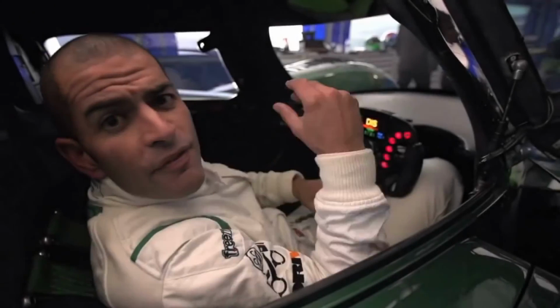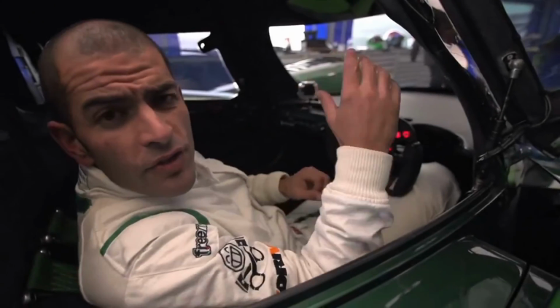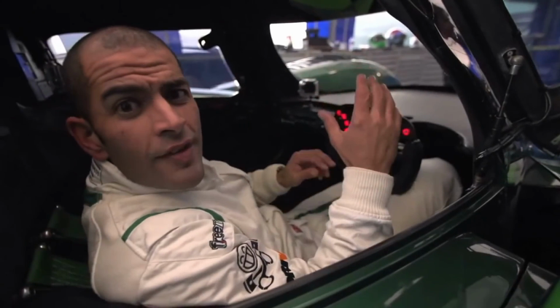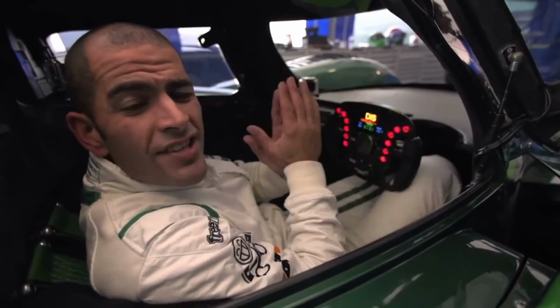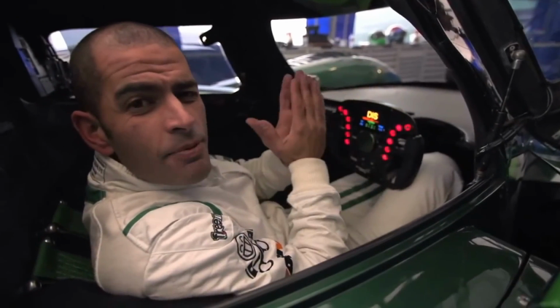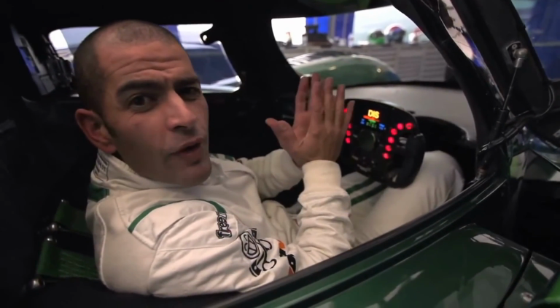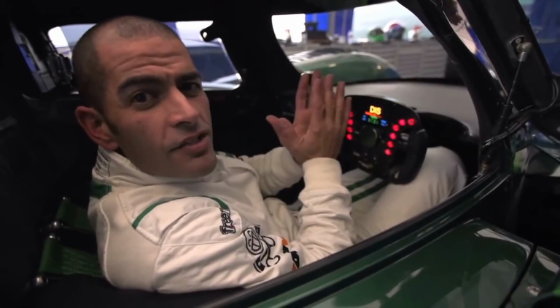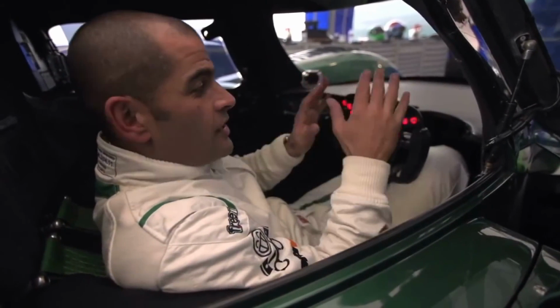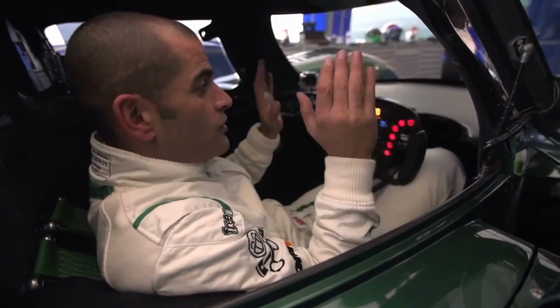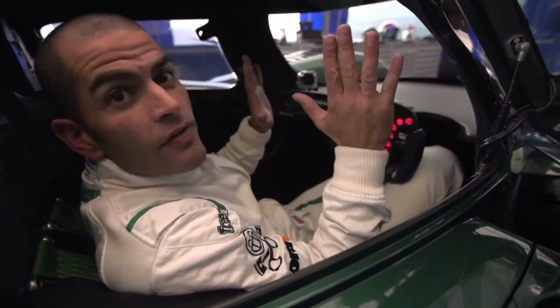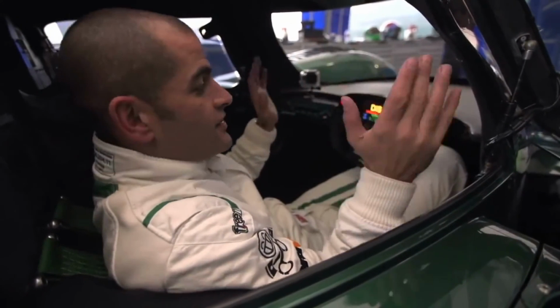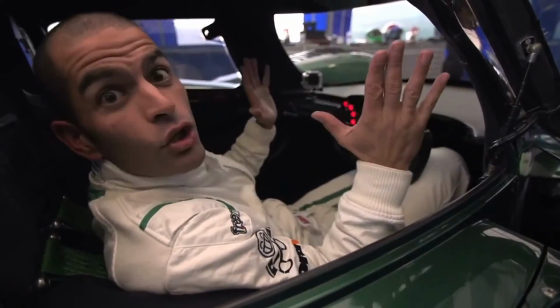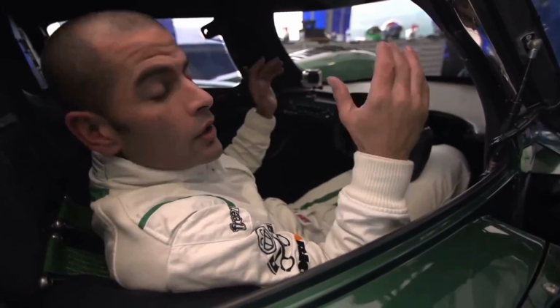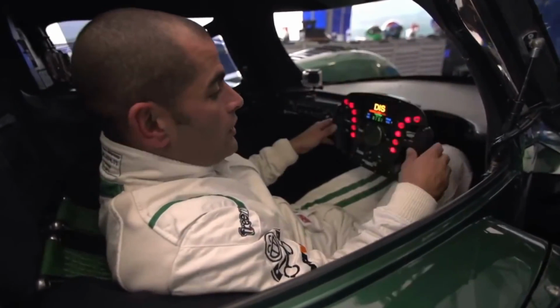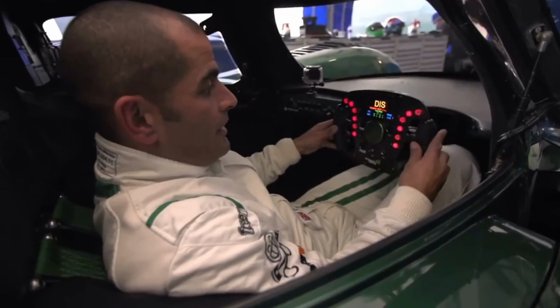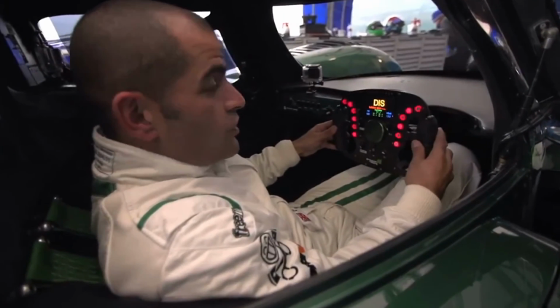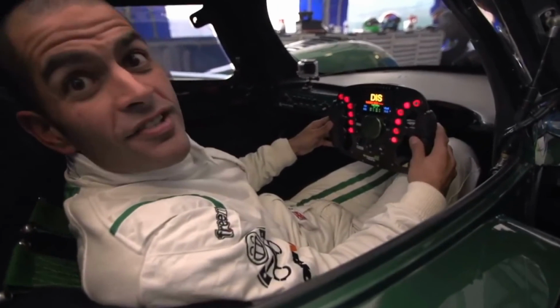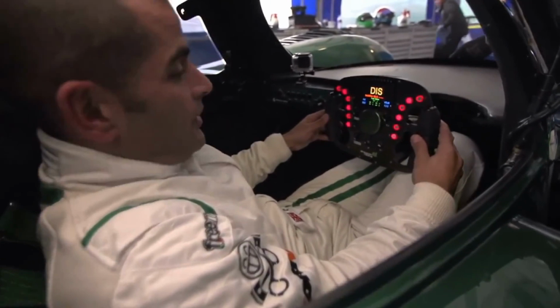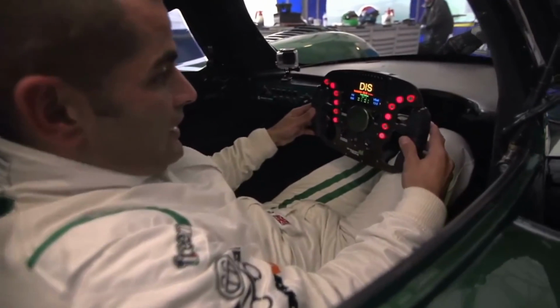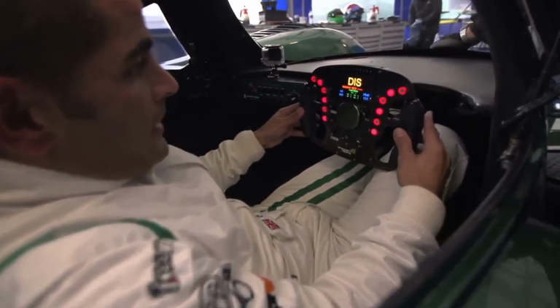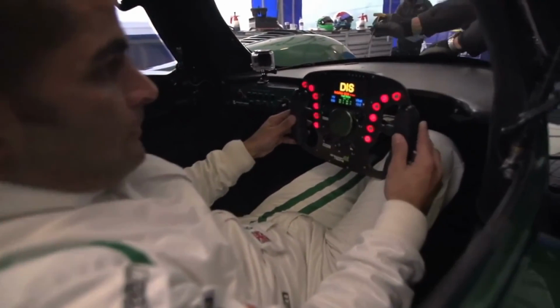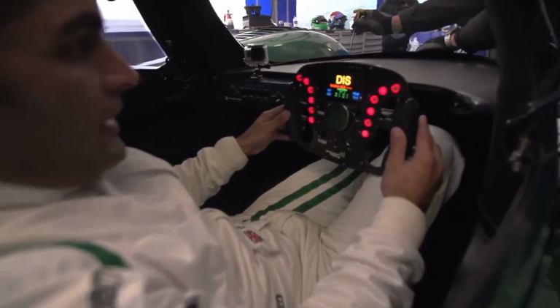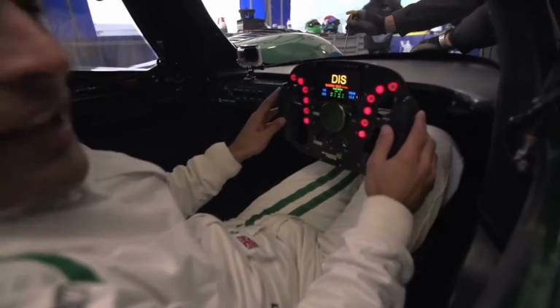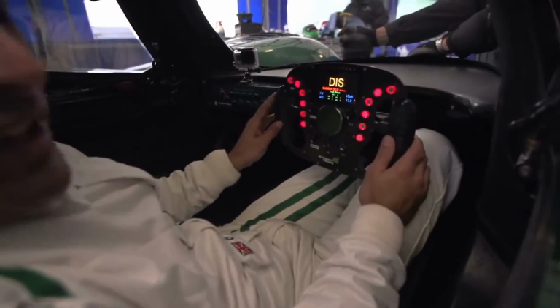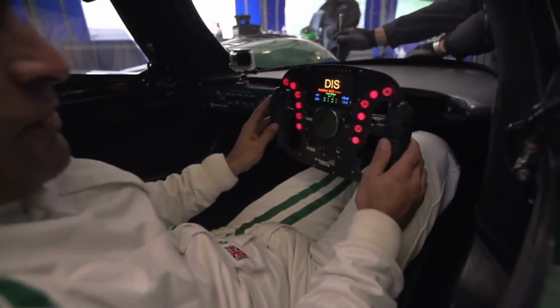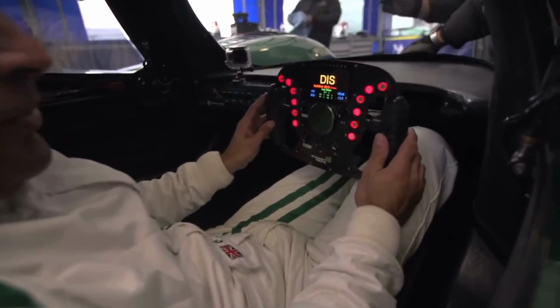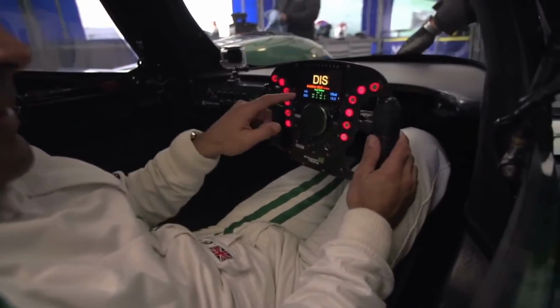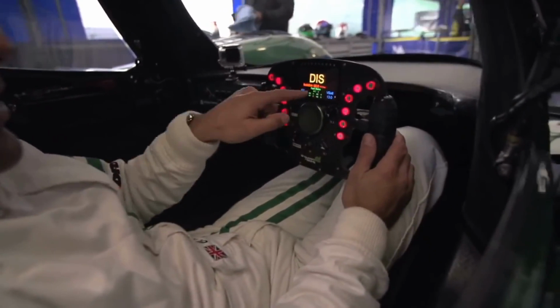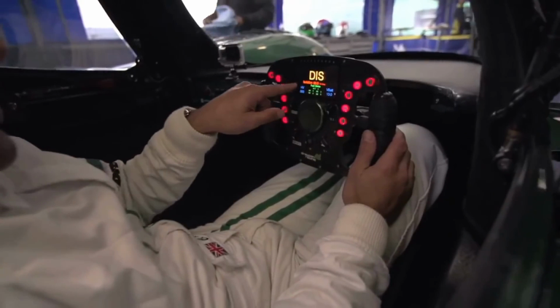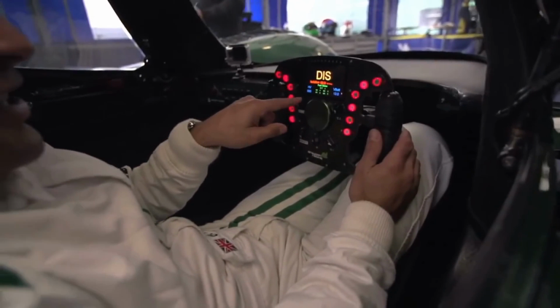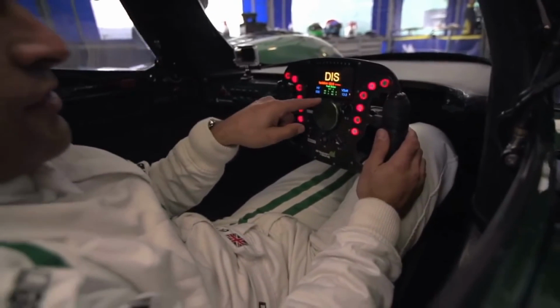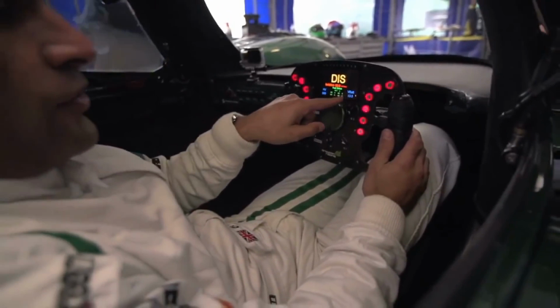For those of us who don't get to sit in beautiful racing cars the whole time, part of the joy of these things is how cool the cabin is. Look at this steering wheel — it's unlike anything I've used before, because it's all about ohms and isolation and voltage.